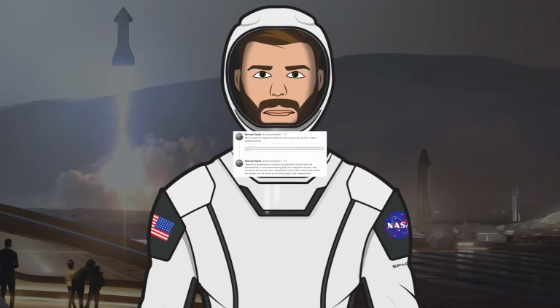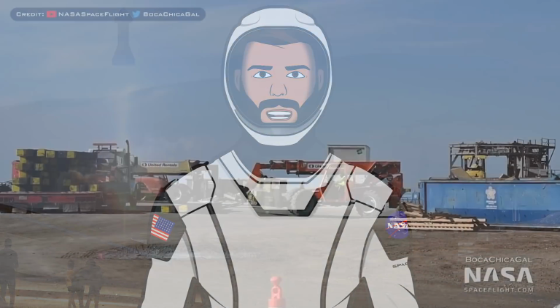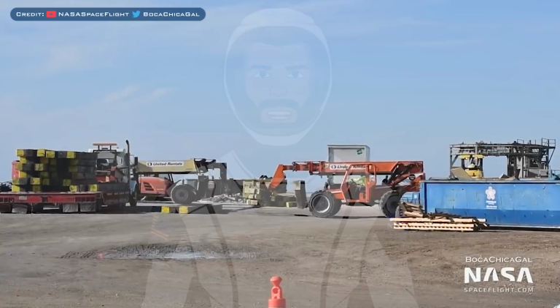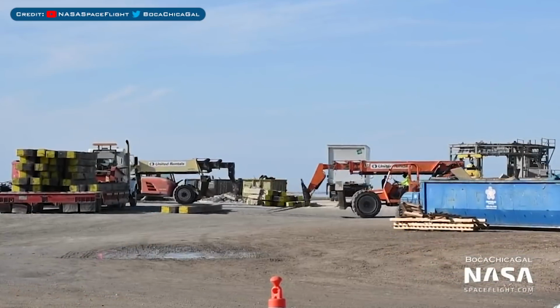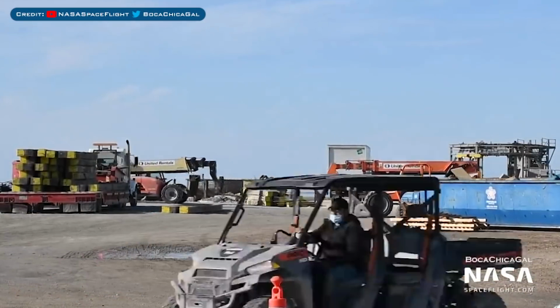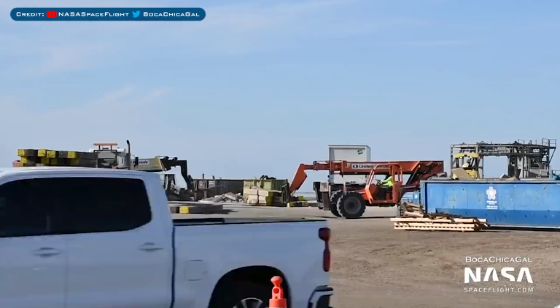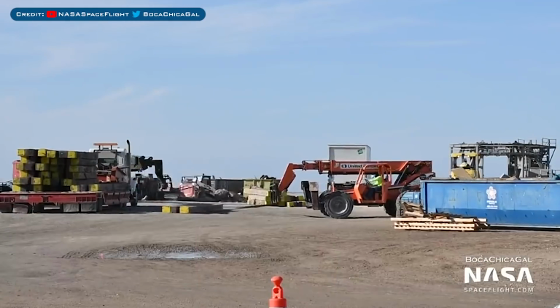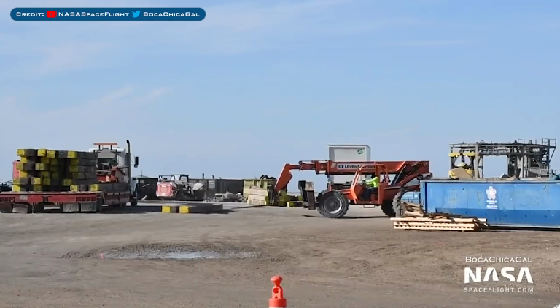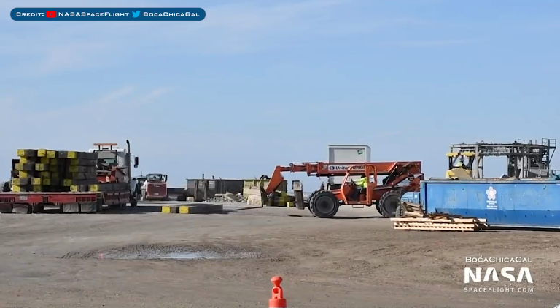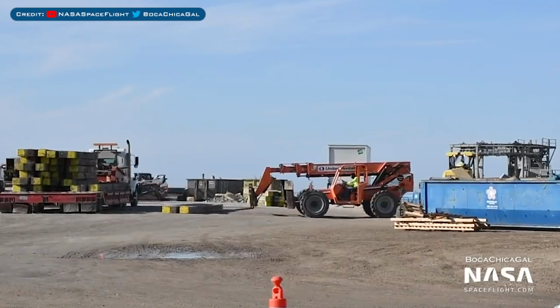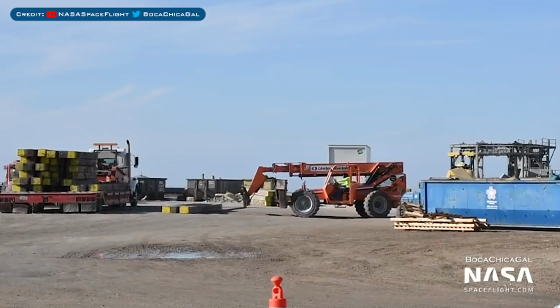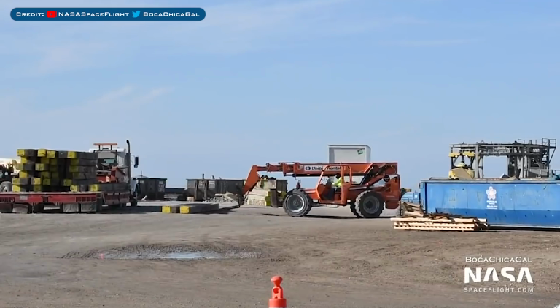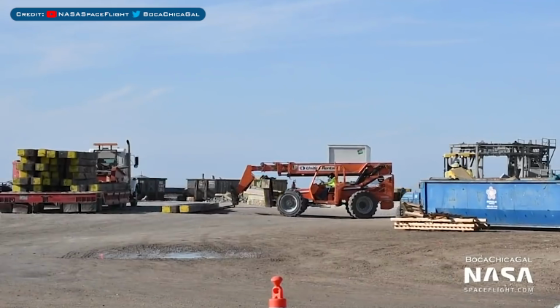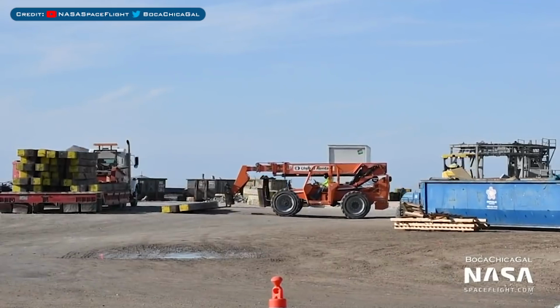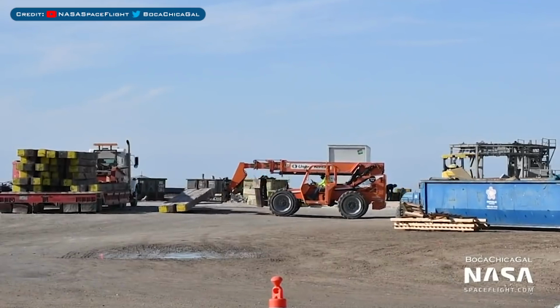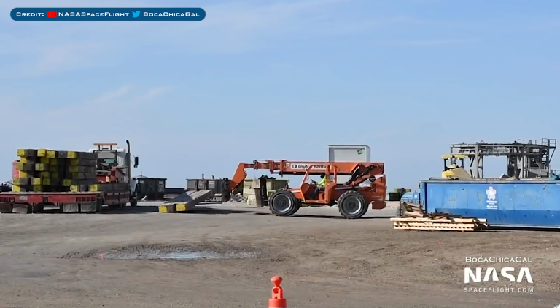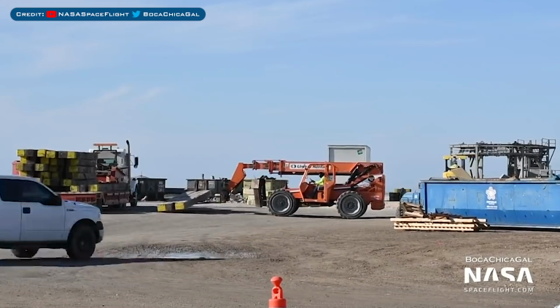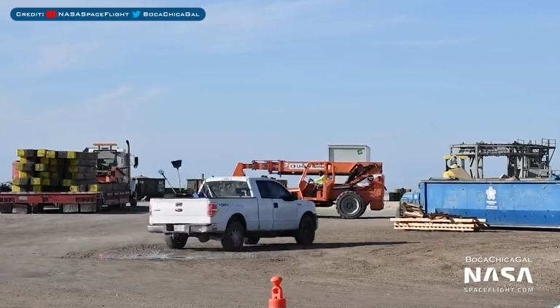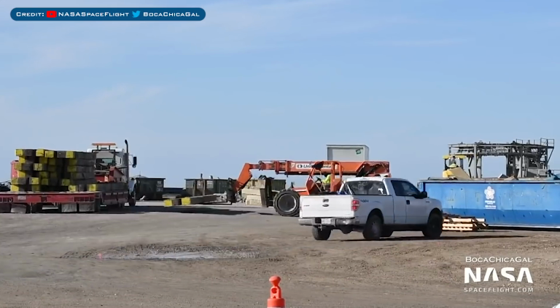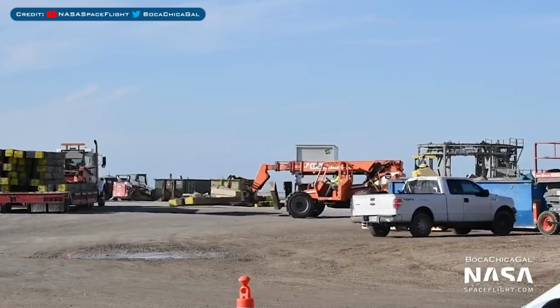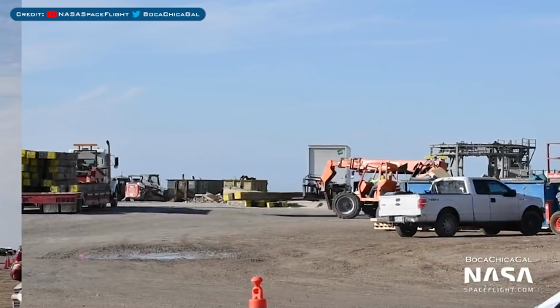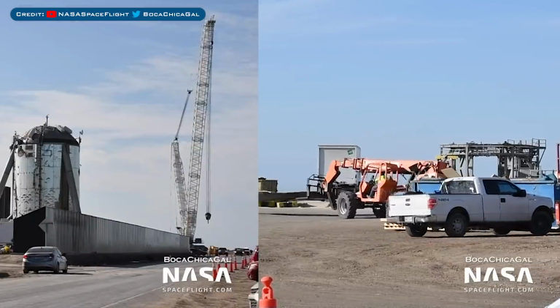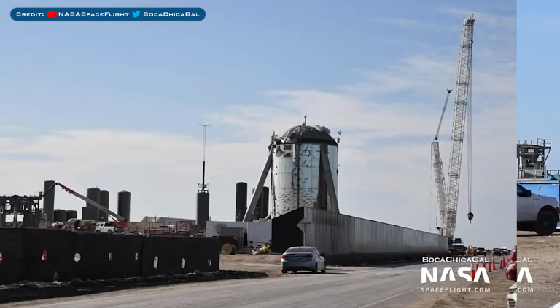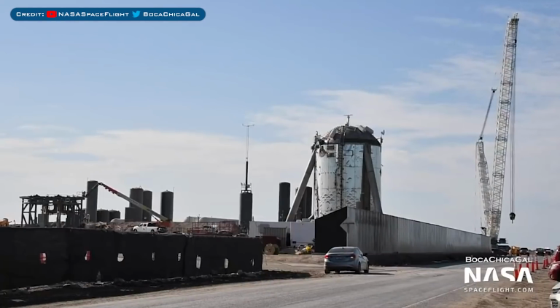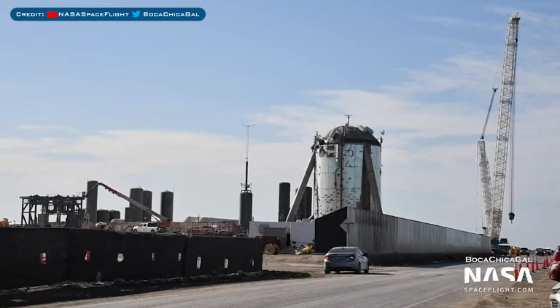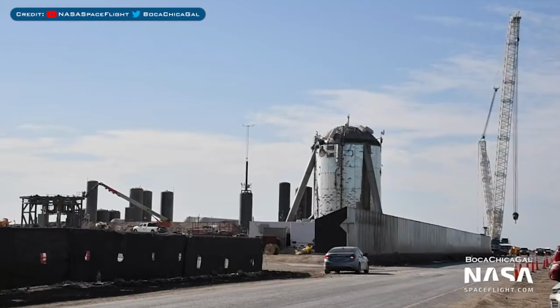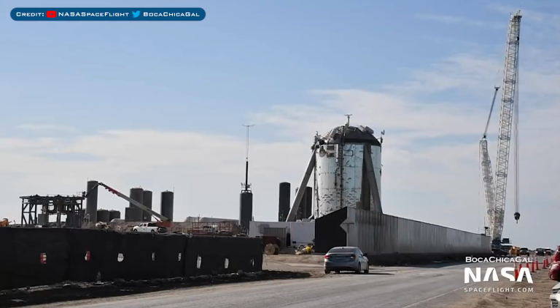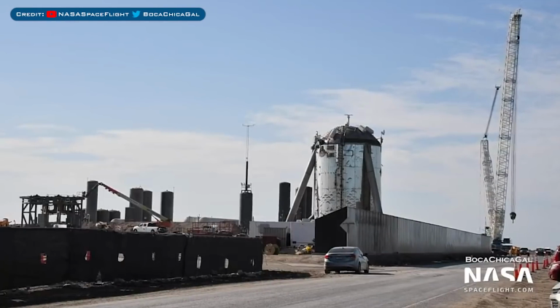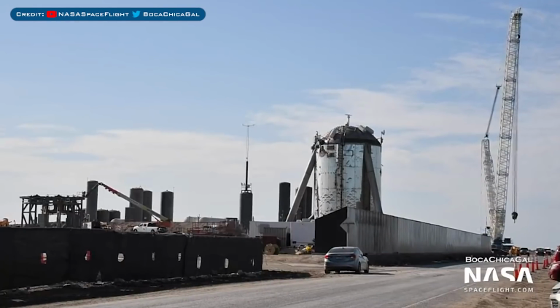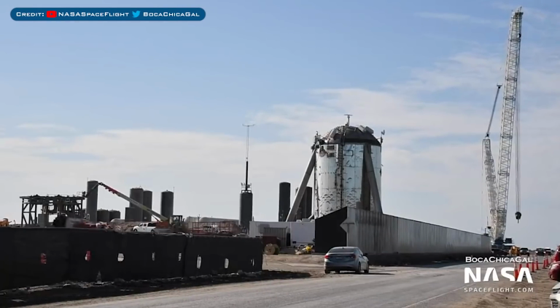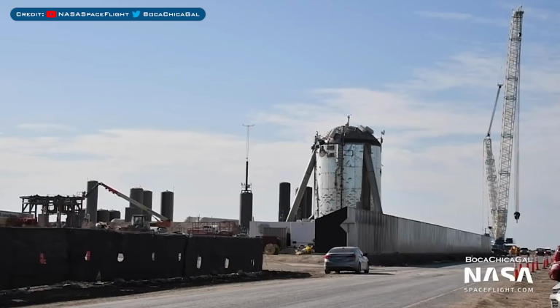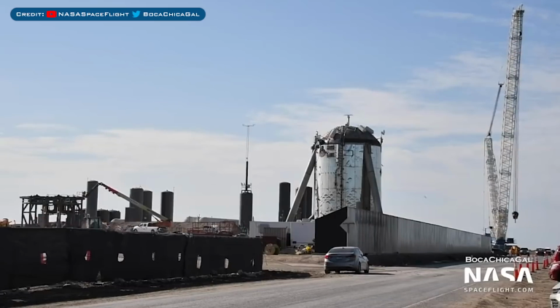We don't have a huge amount of updates but work has been going on in the launch area. Here you can see them preparing for the arrival of the giant crane known as Tankzilla. At some point, Tankzilla was moved out of the production area down the road to the launch area.